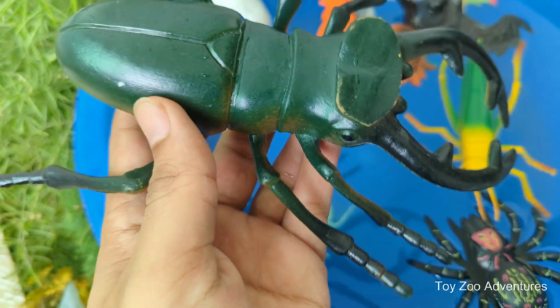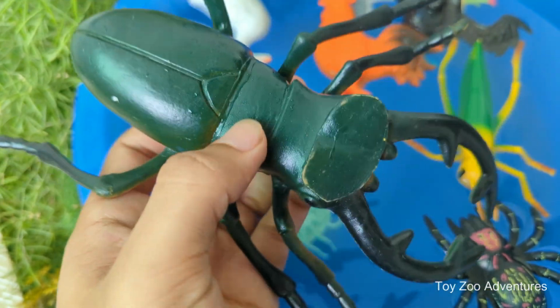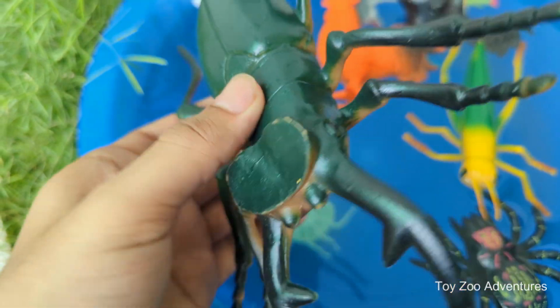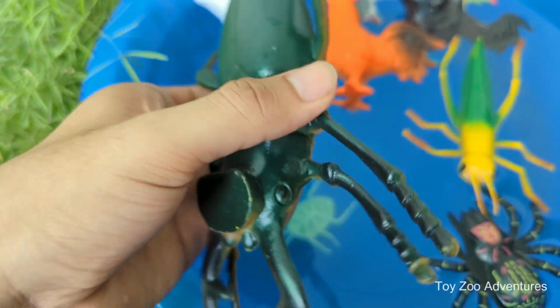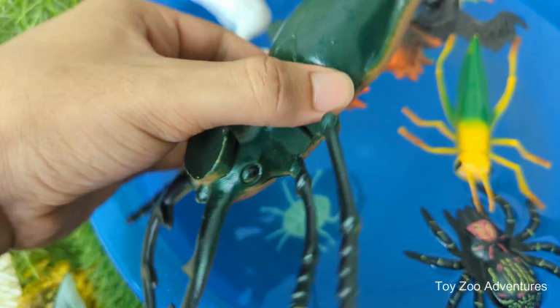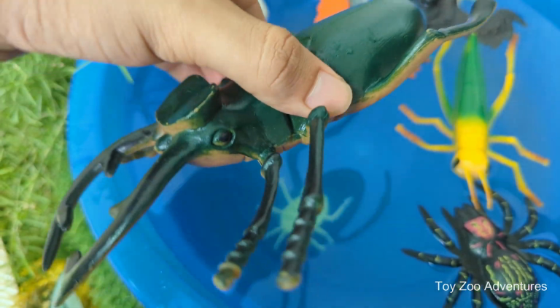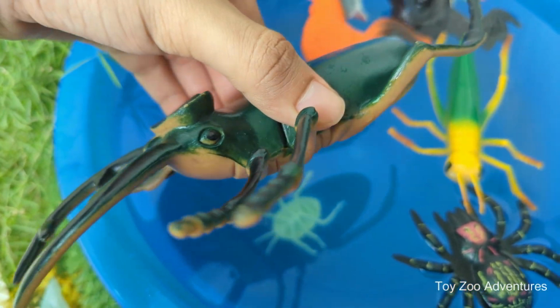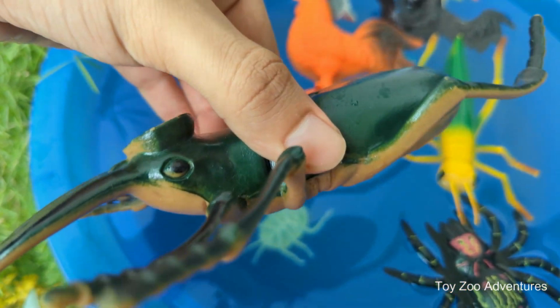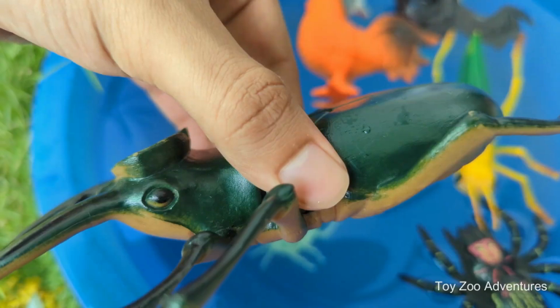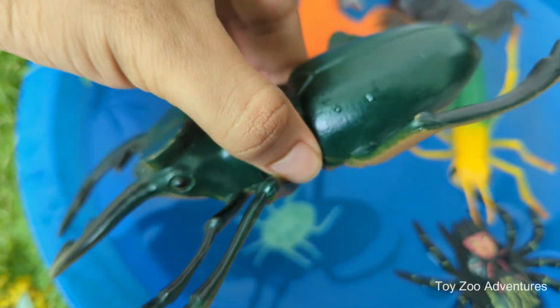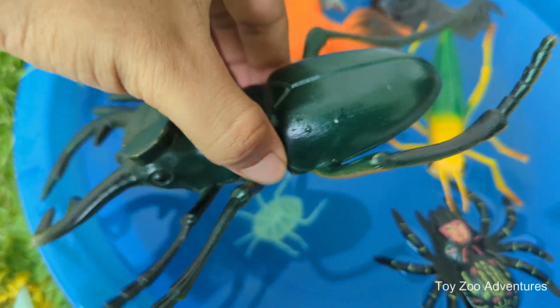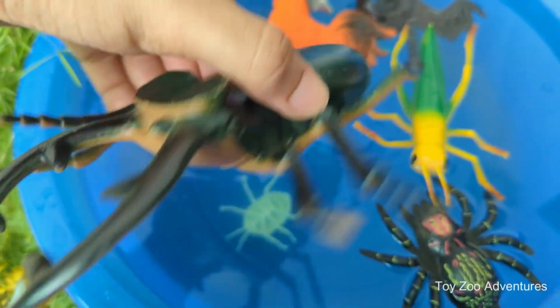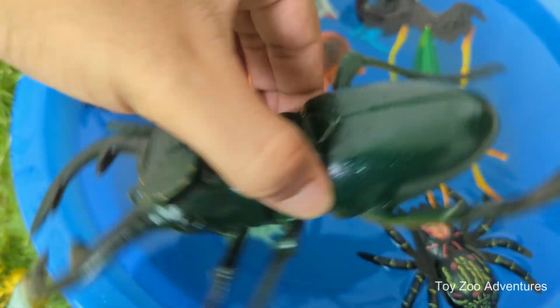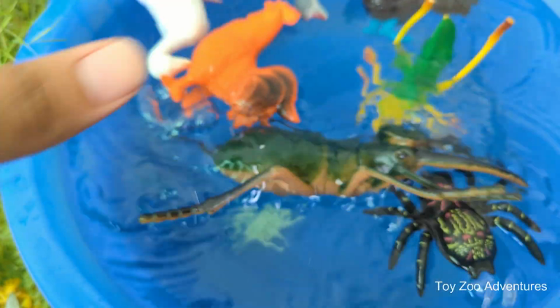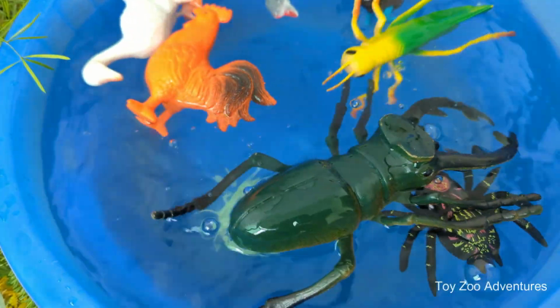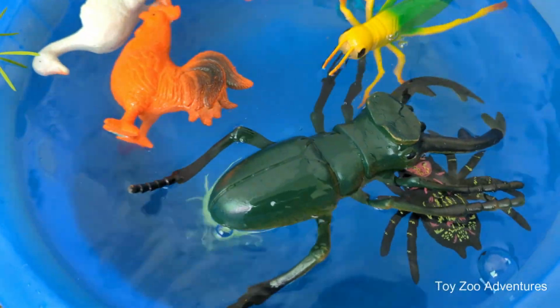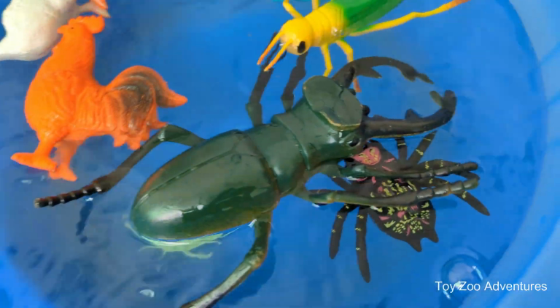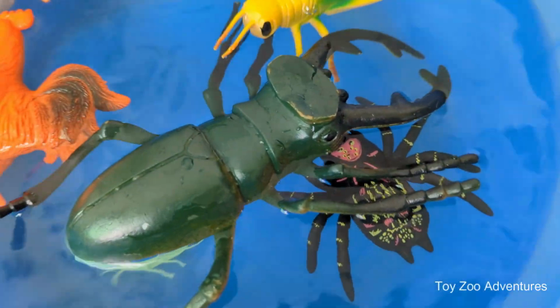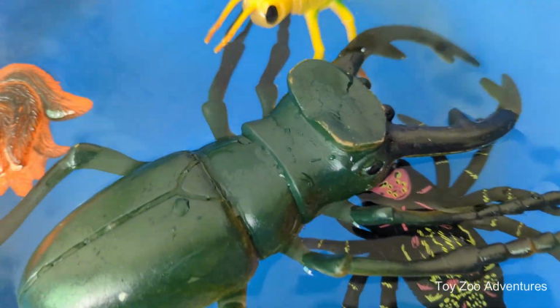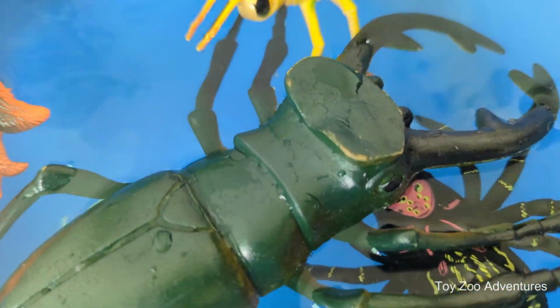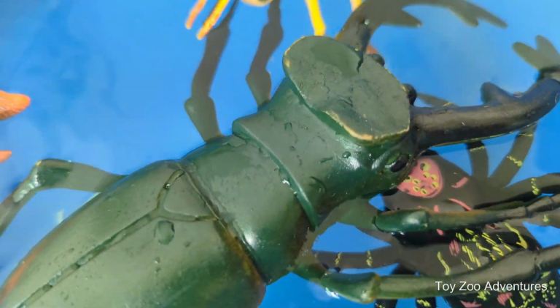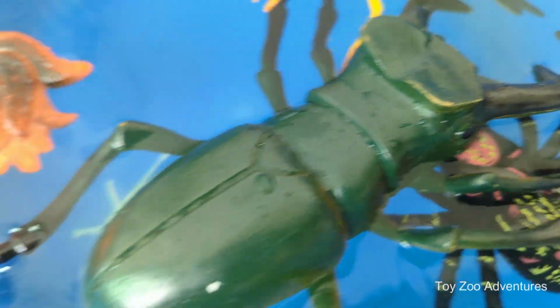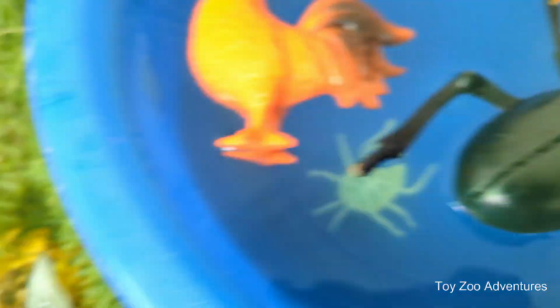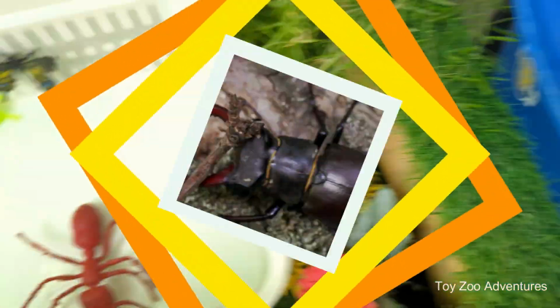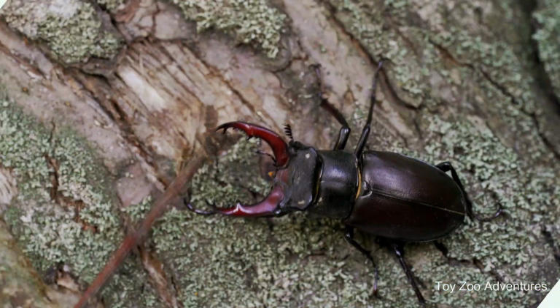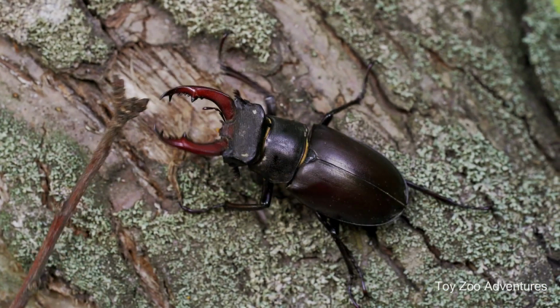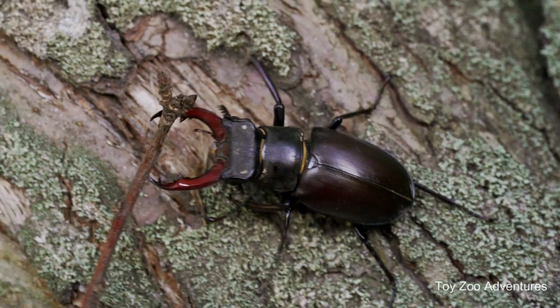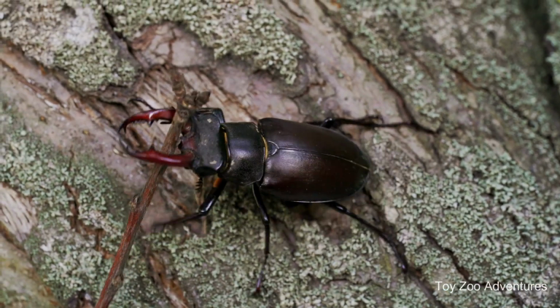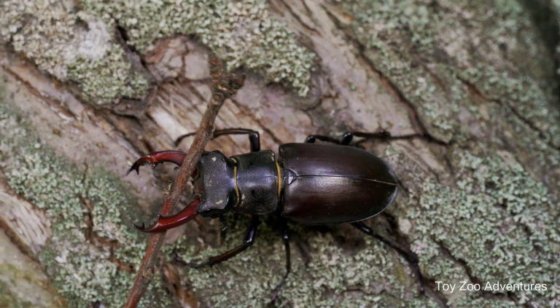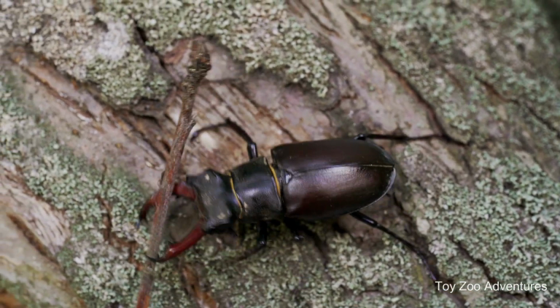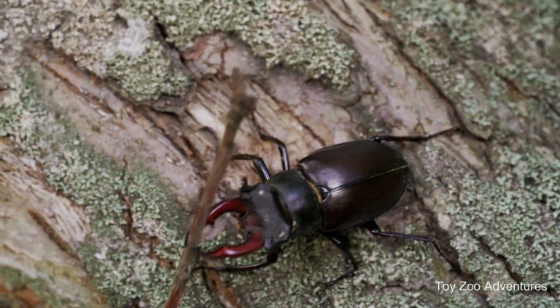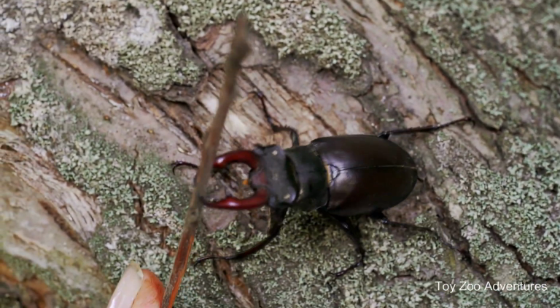Stag beetles have a hard, shiny shell that protects their body and helps keep them safe. Stag beetles can fly using wings that are hidden under their shell.